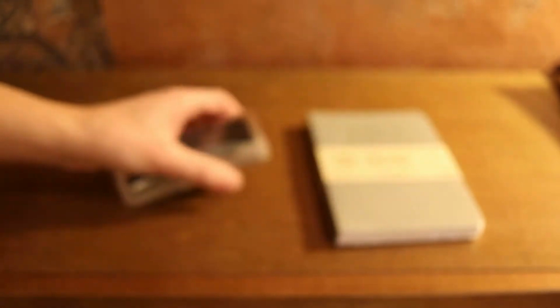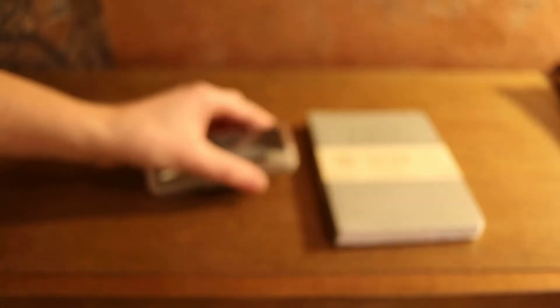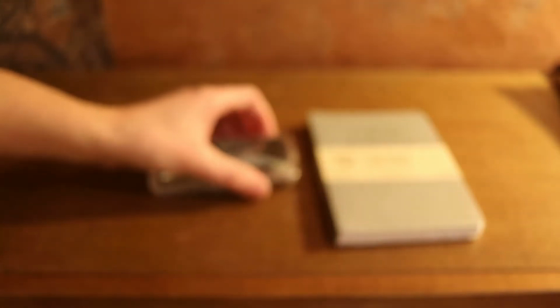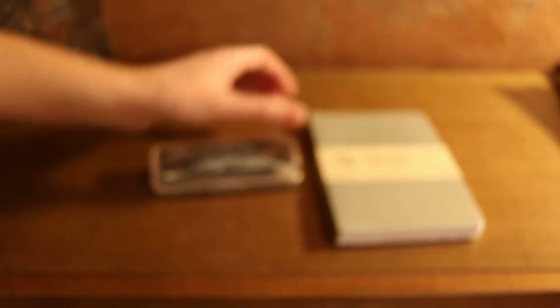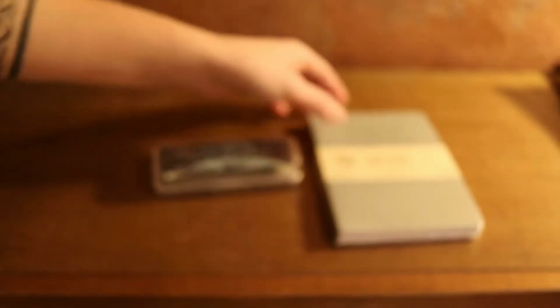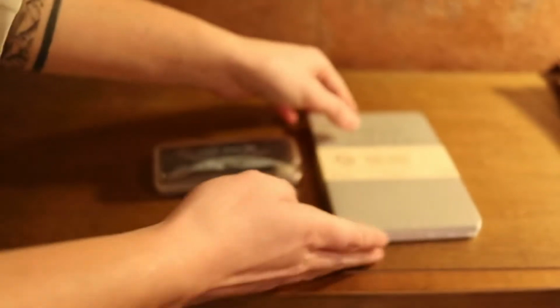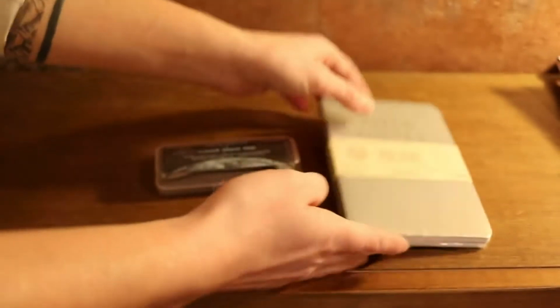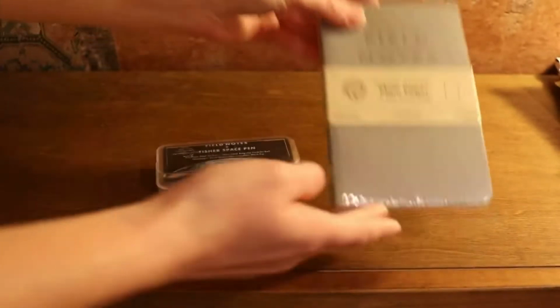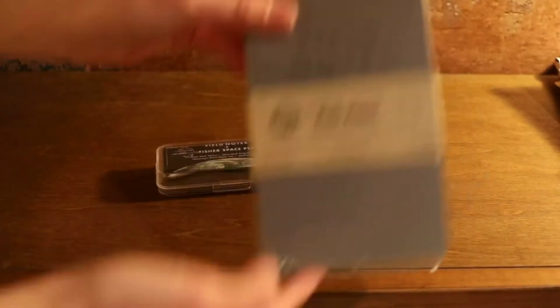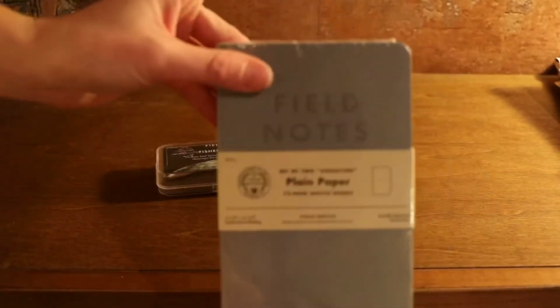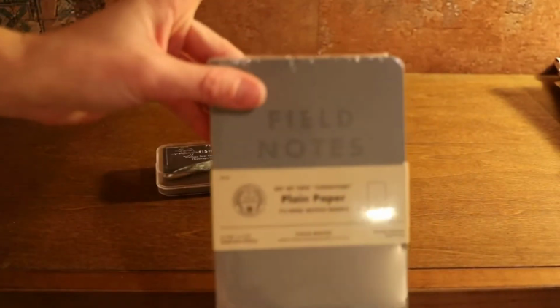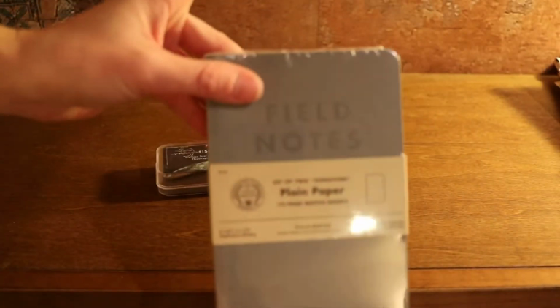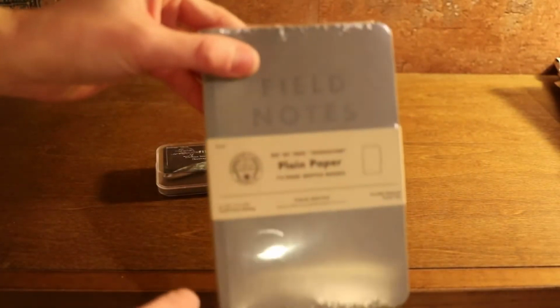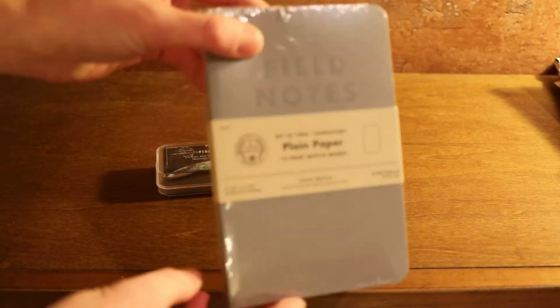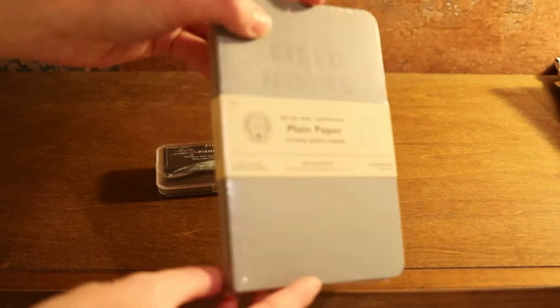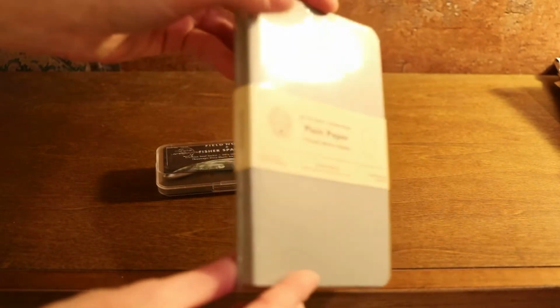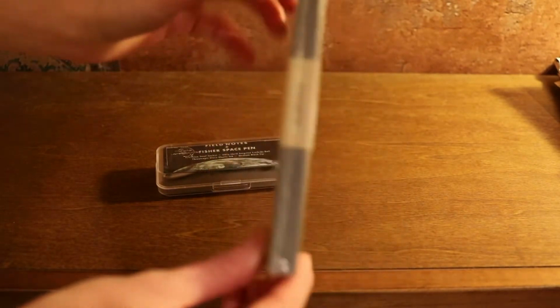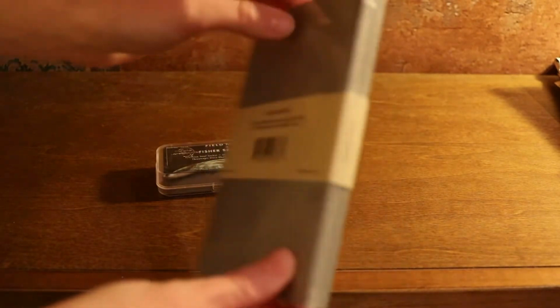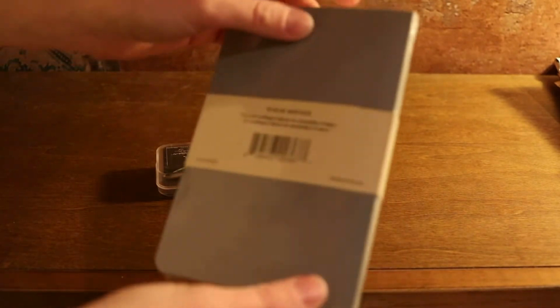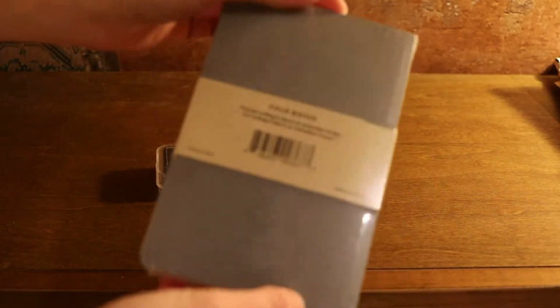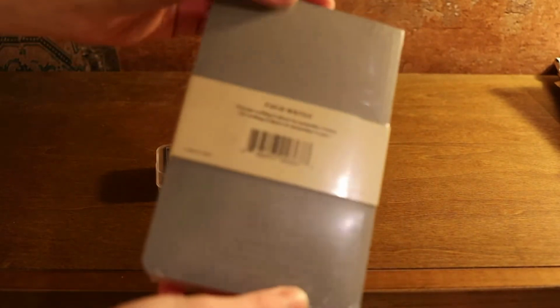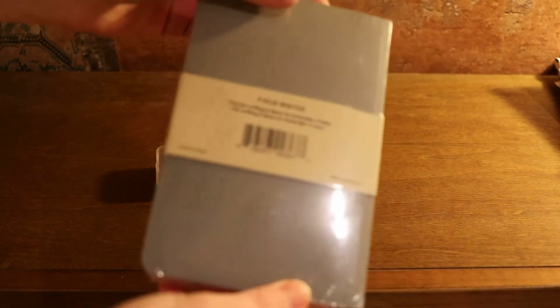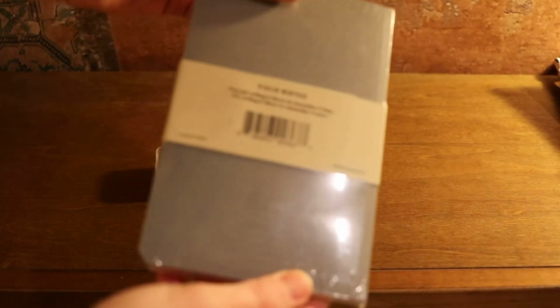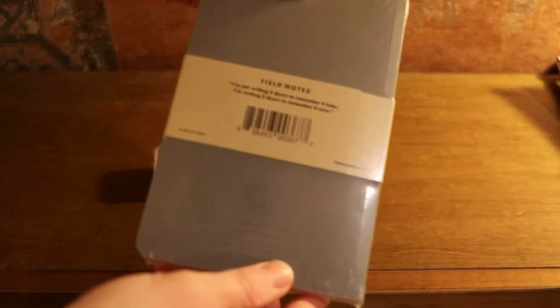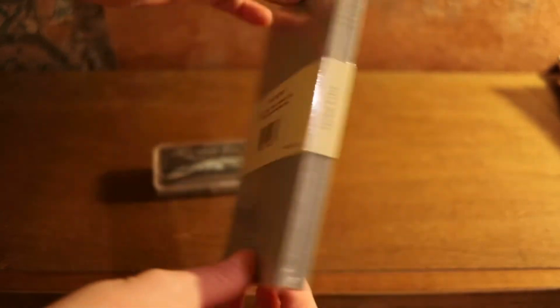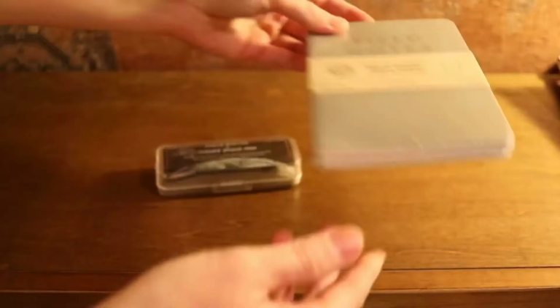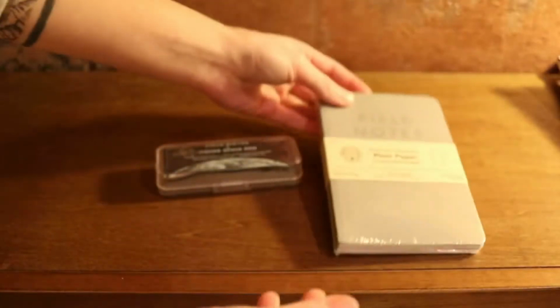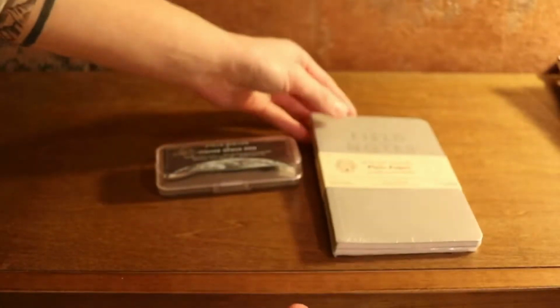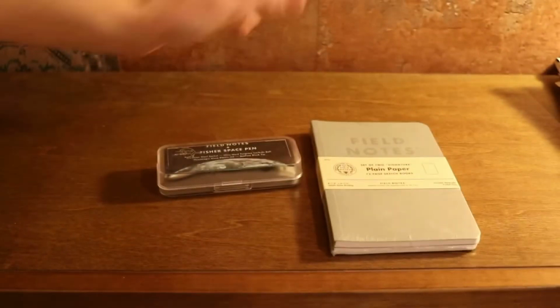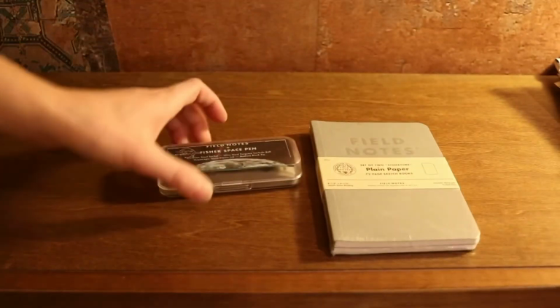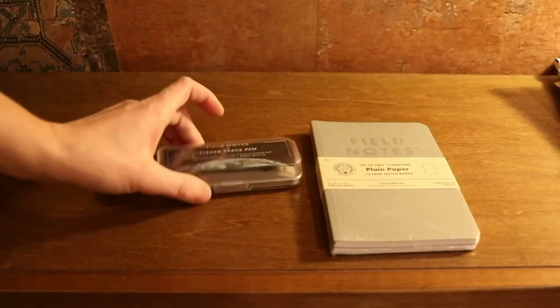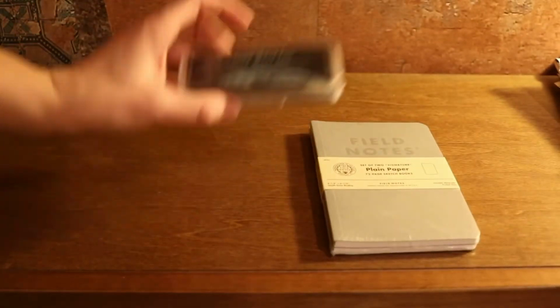I did splurge a little bit, and I got myself some notebooks, and then I got the pen.